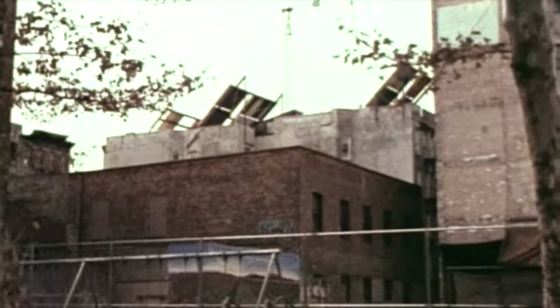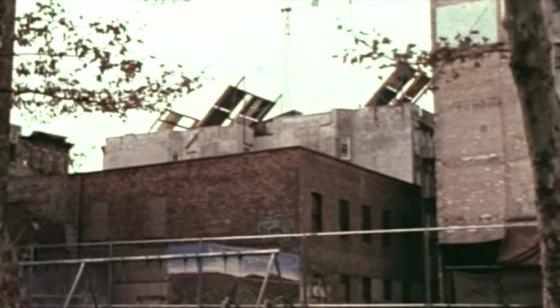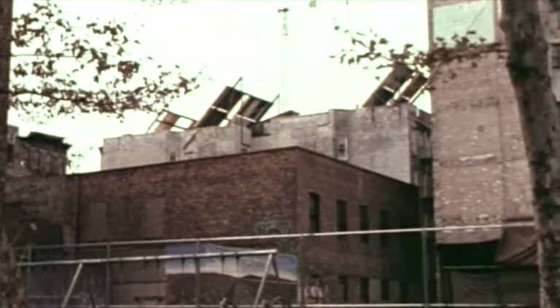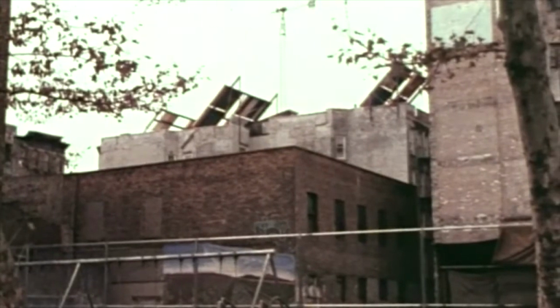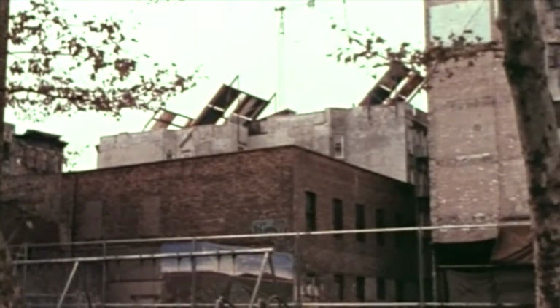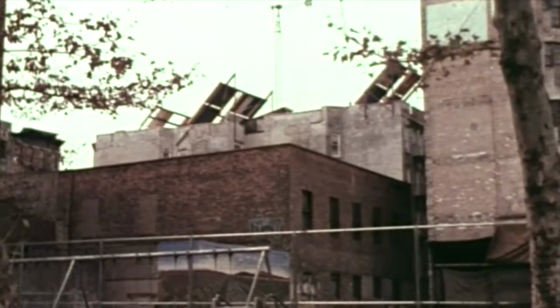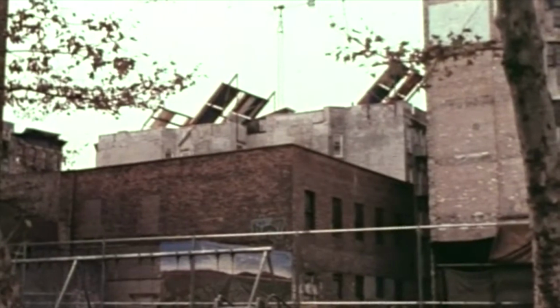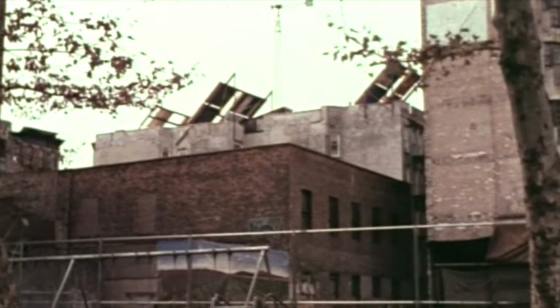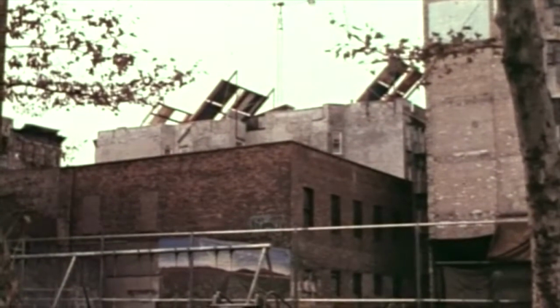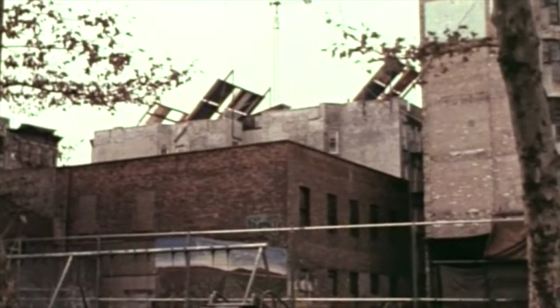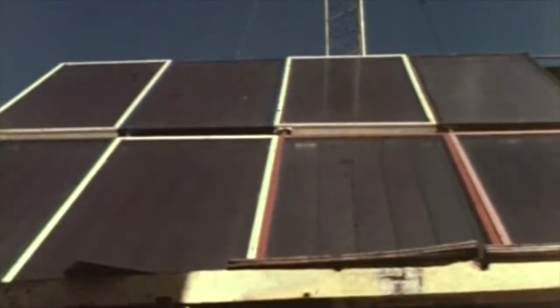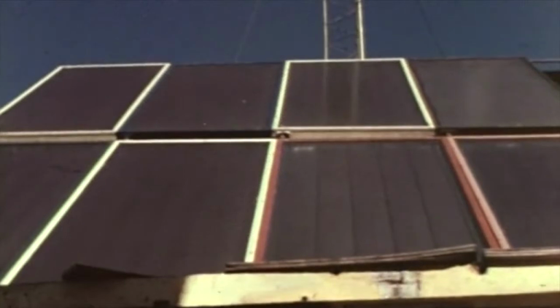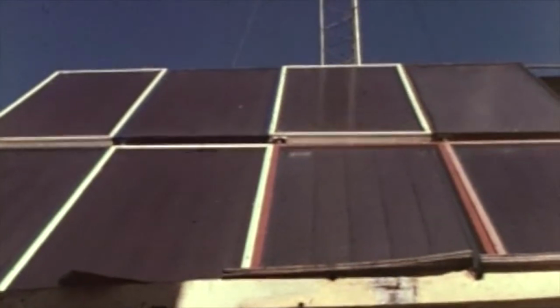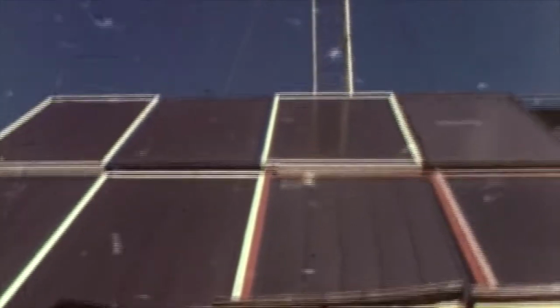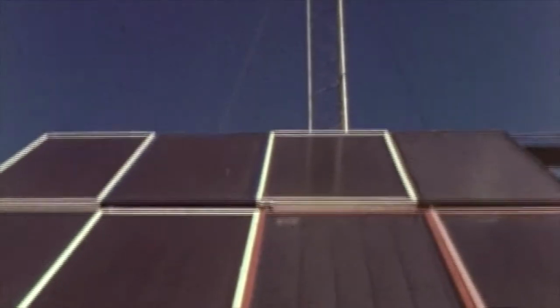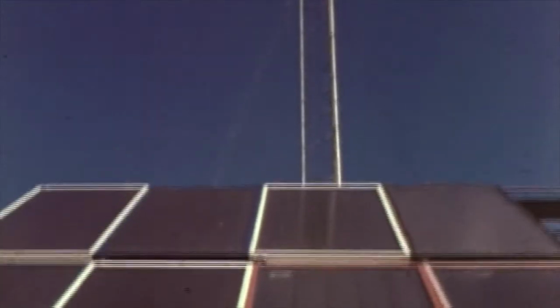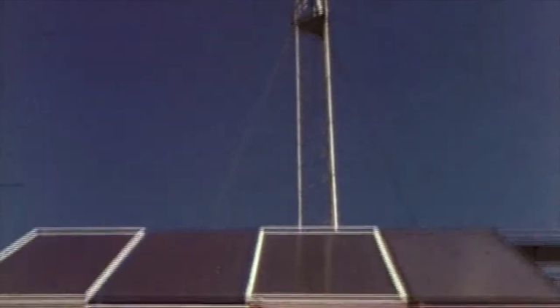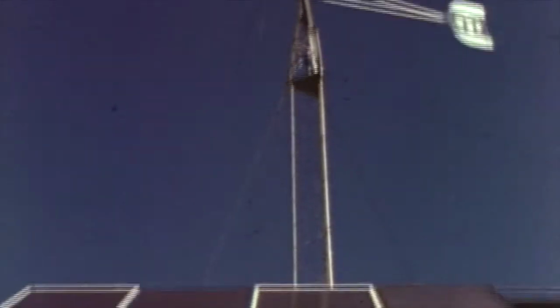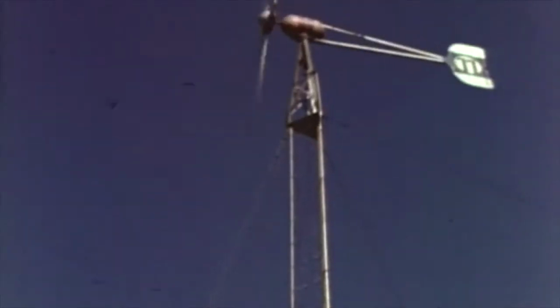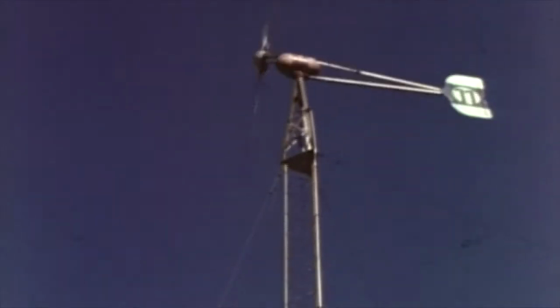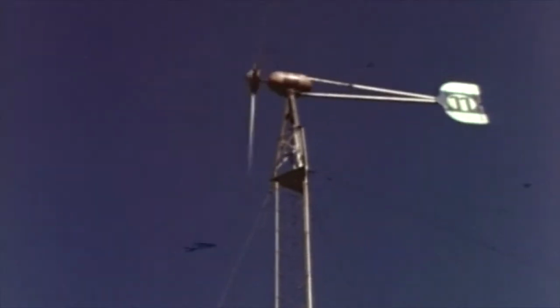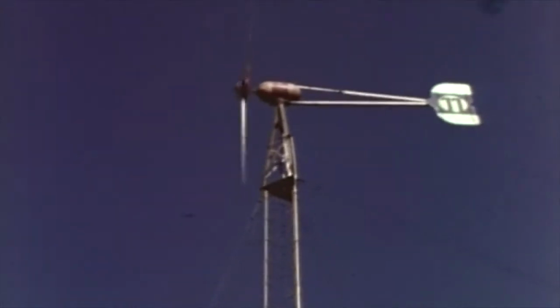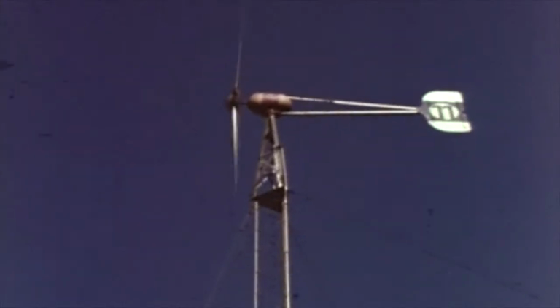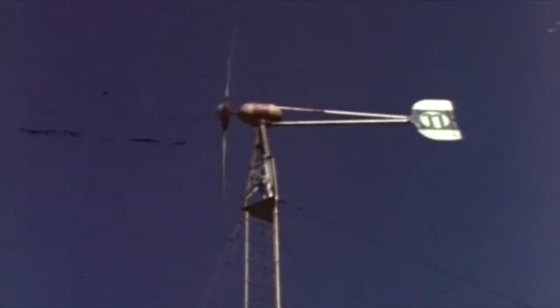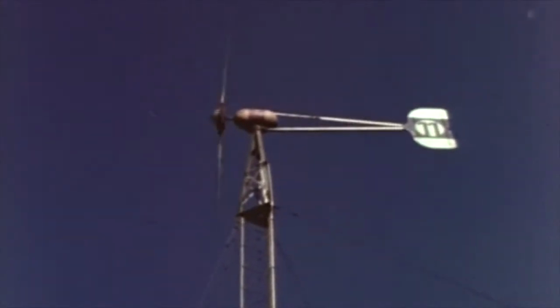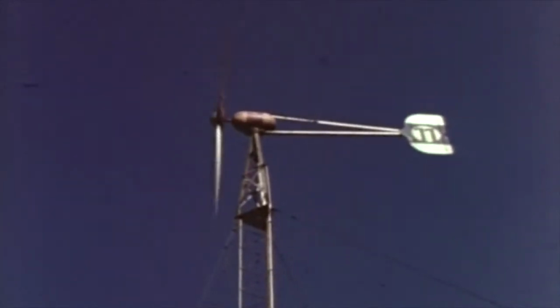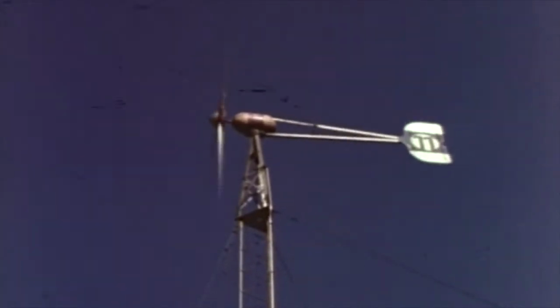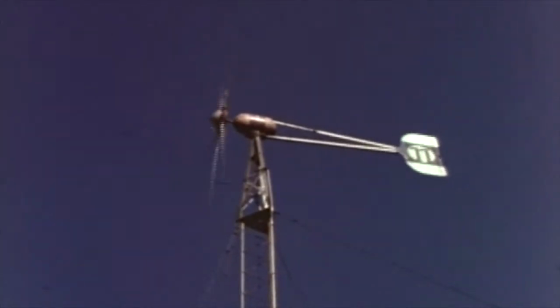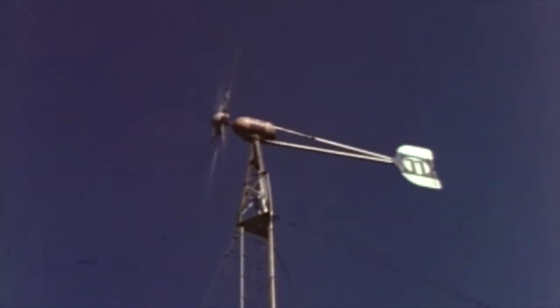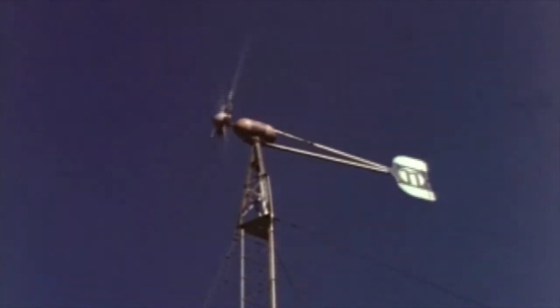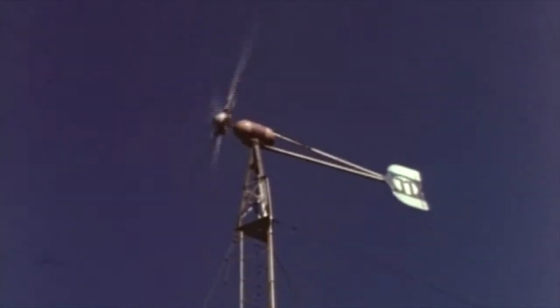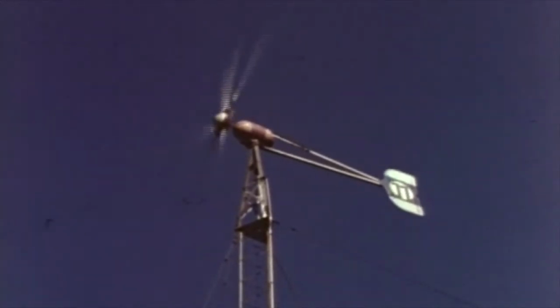The windmill has given us a new sense of pride, because it was the unemployed and unskilled people of the neighborhood that put this 37-foot tower into the air. The windmill itself has grown to be a symbol of self-help.